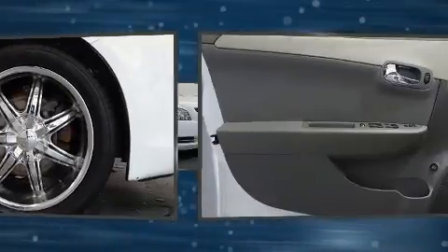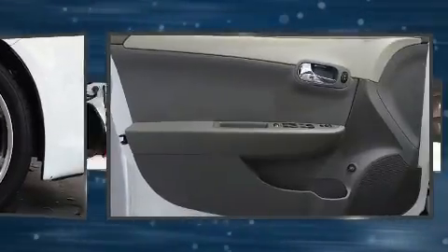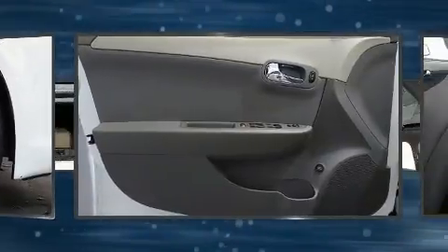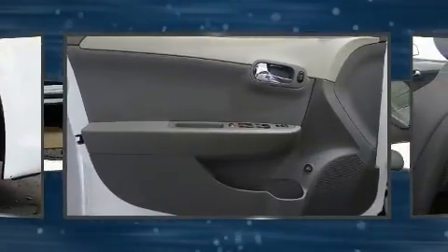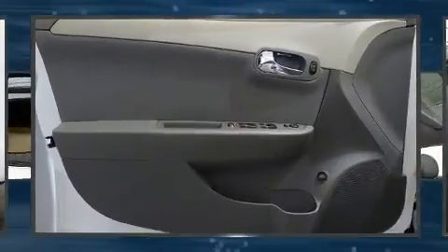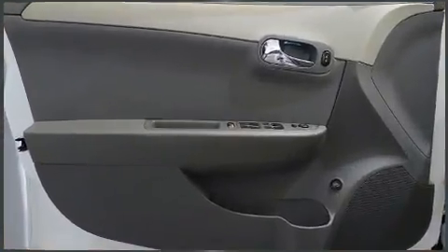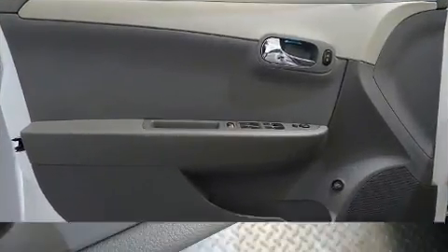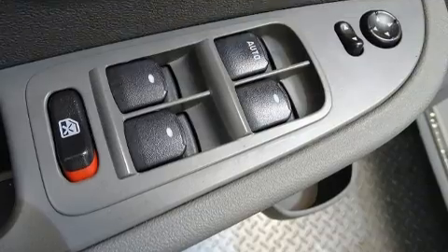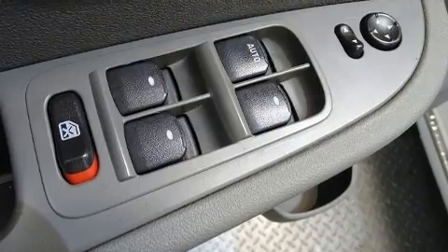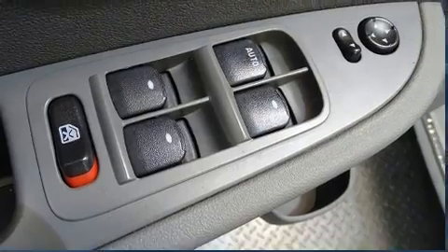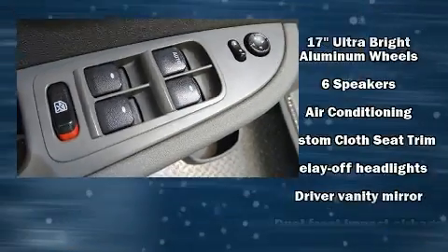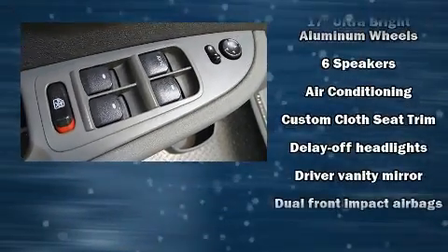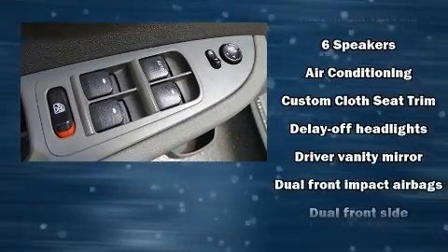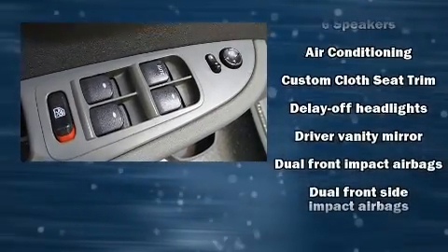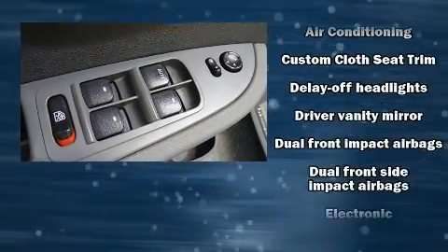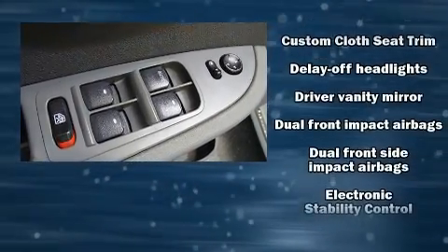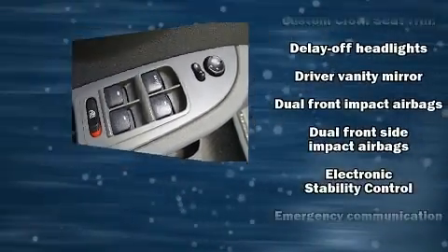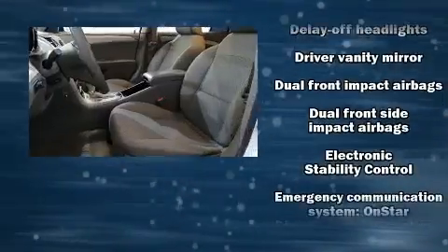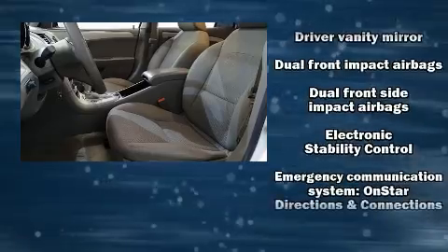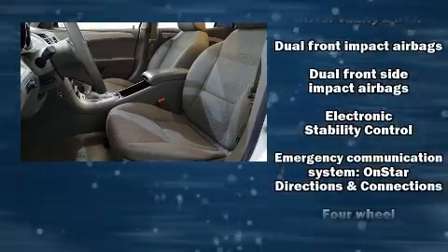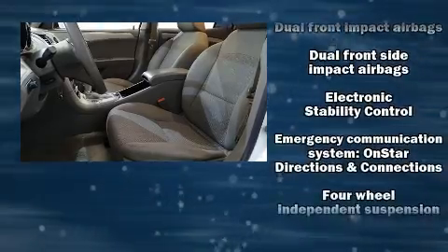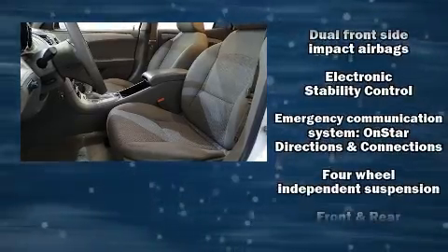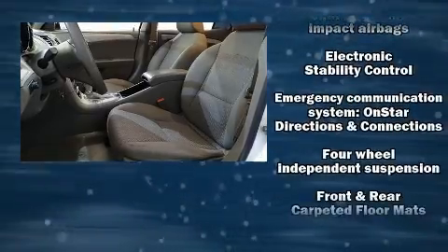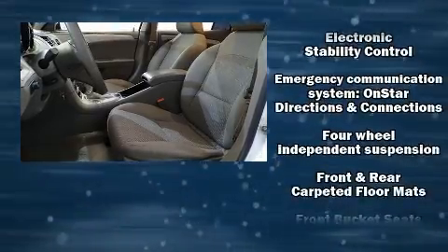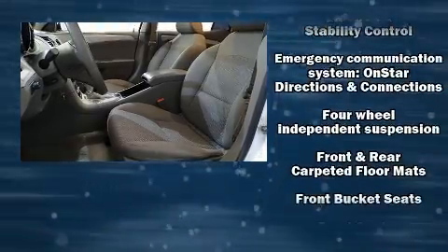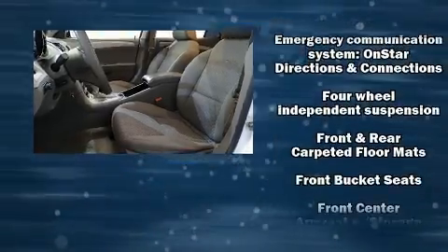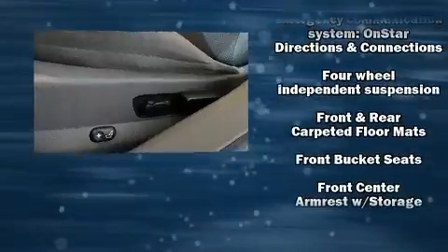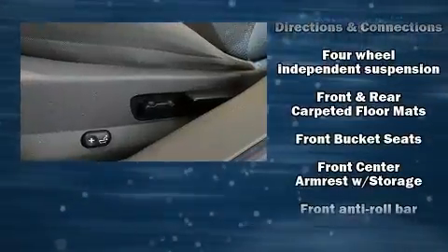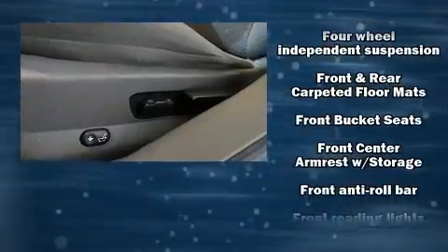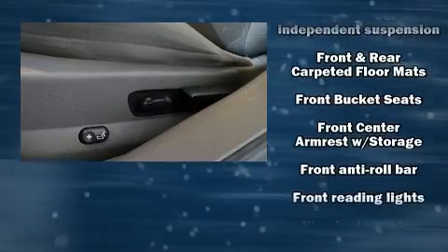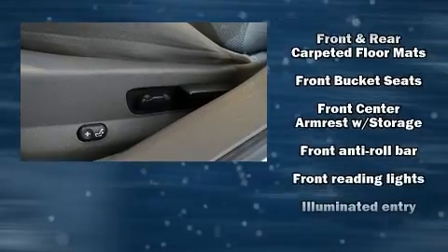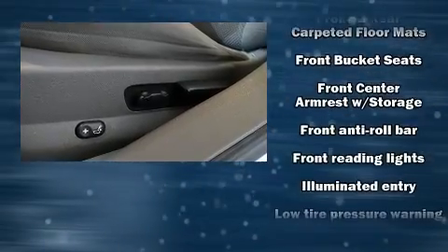Passenger security is always assured thanks to various safety features such as dual front-impact airbags with occupant-sensing airbag, brake assist, a panic alarm, OnStar, and four-wheel disc brakes with ABS.